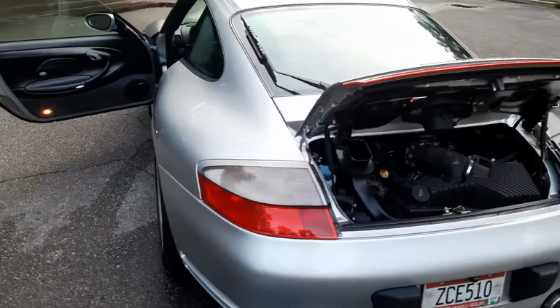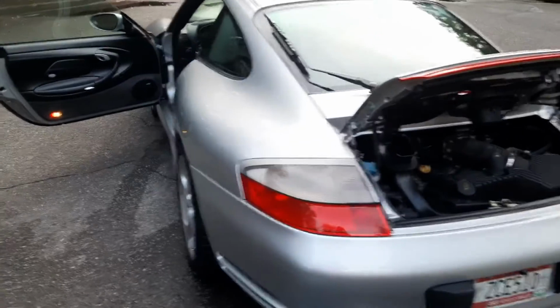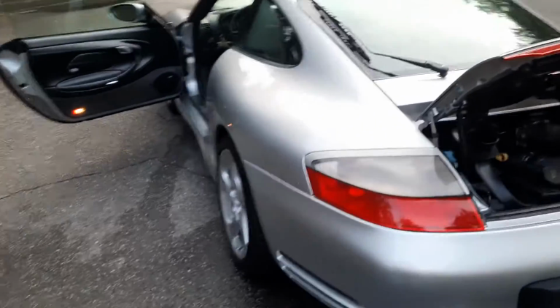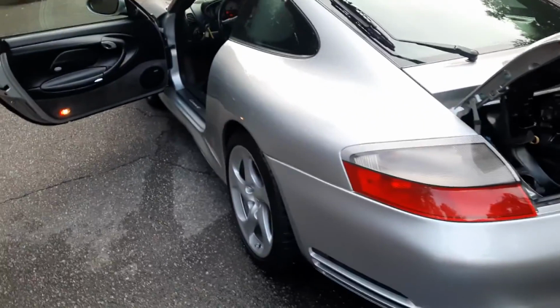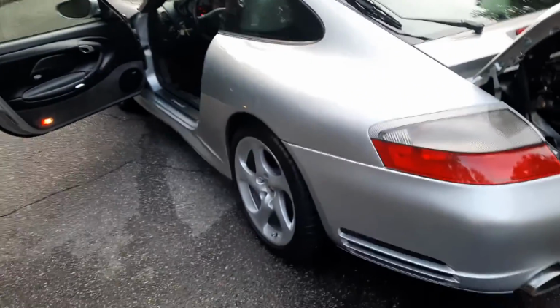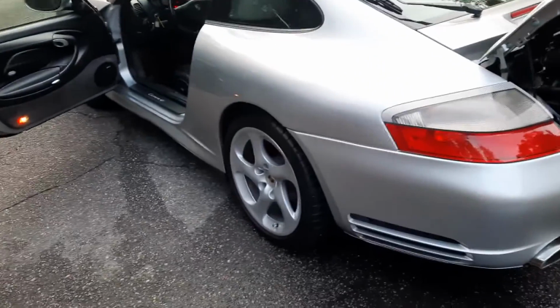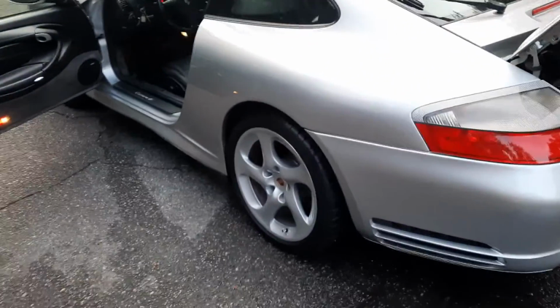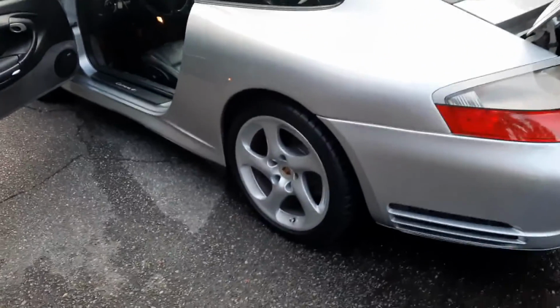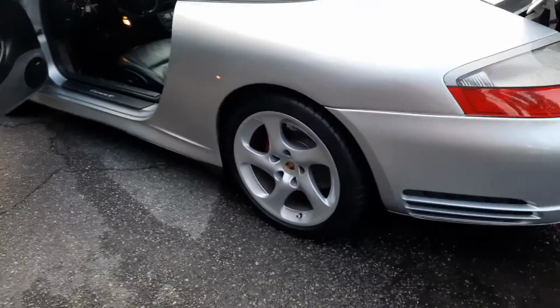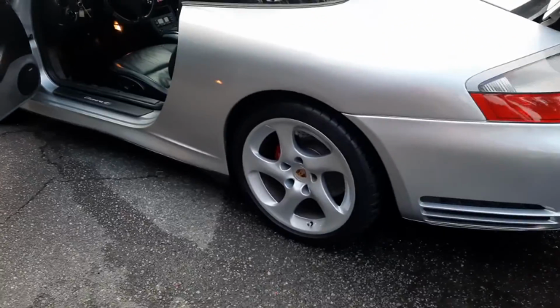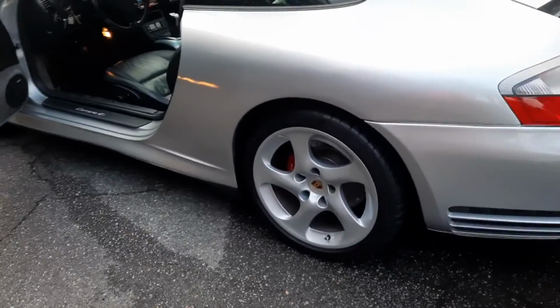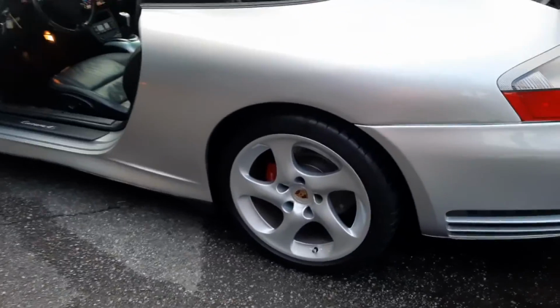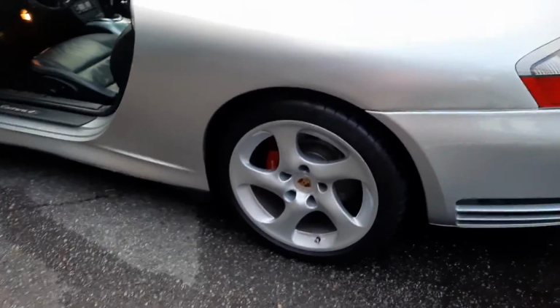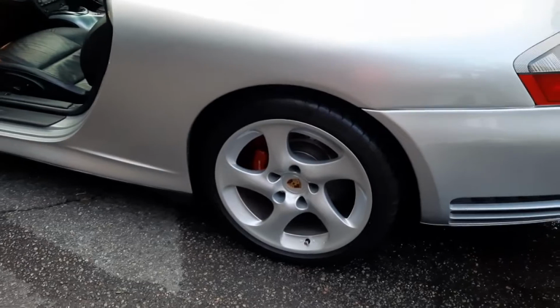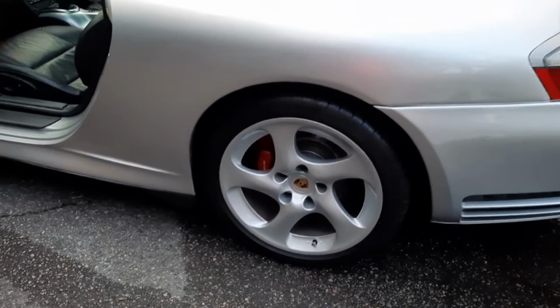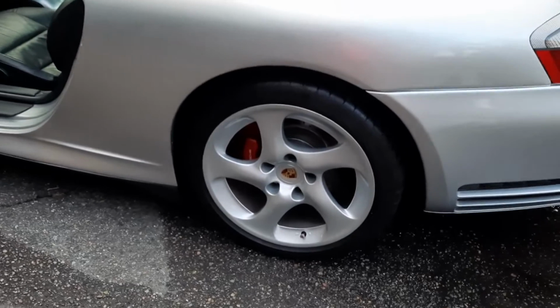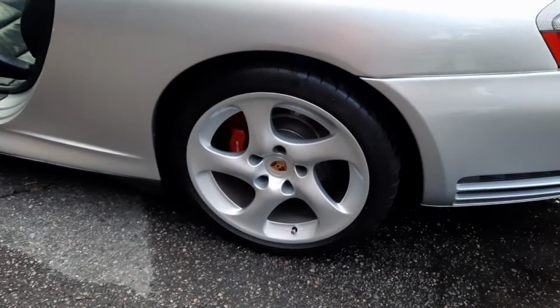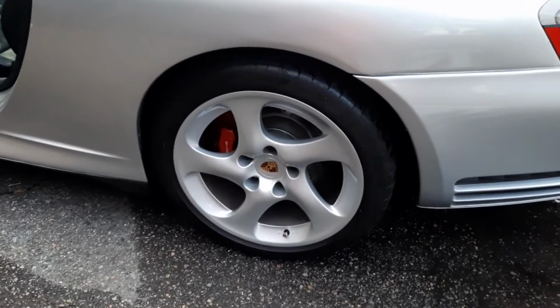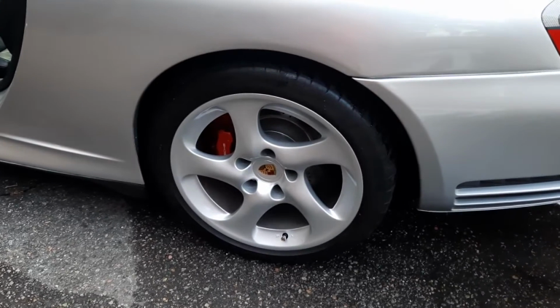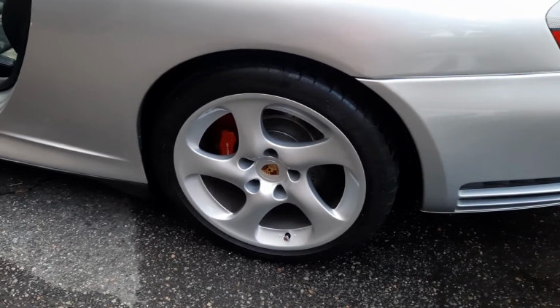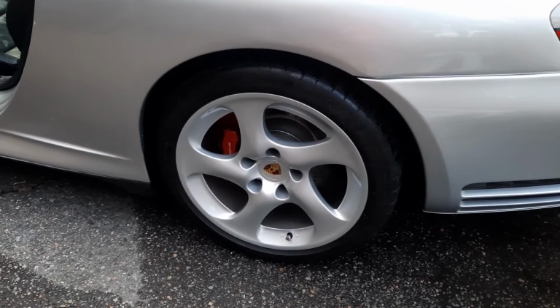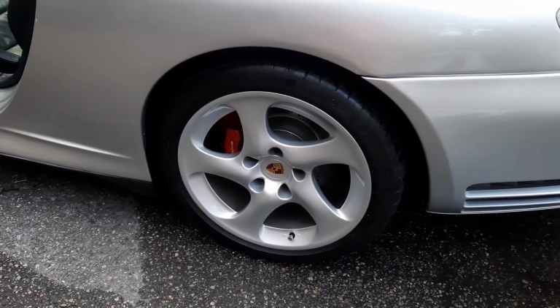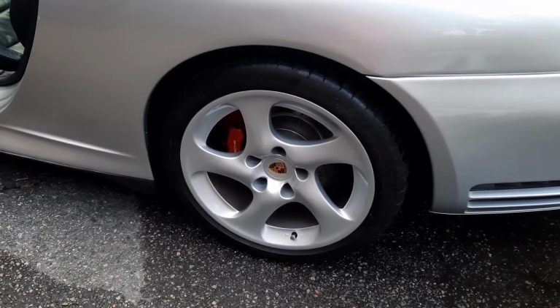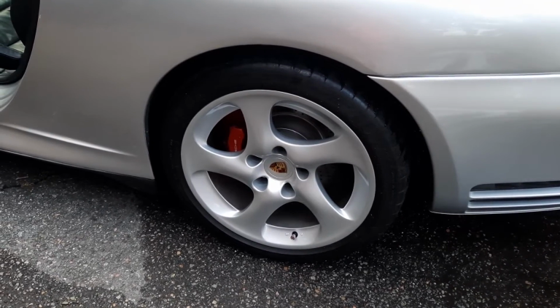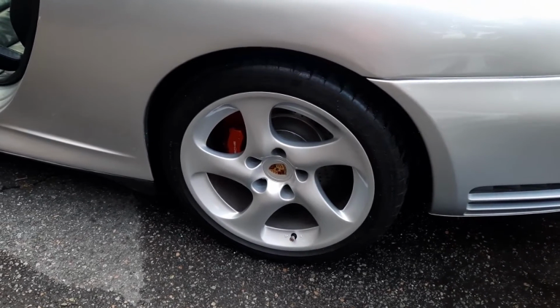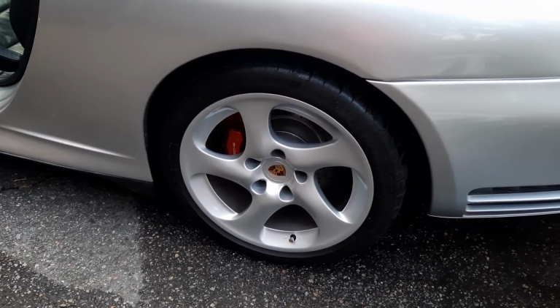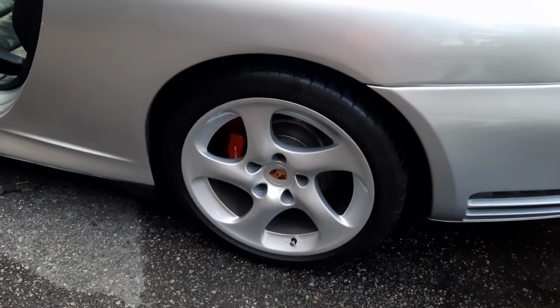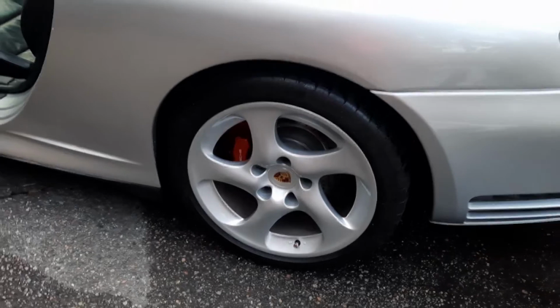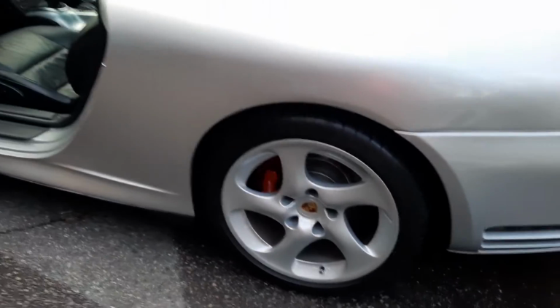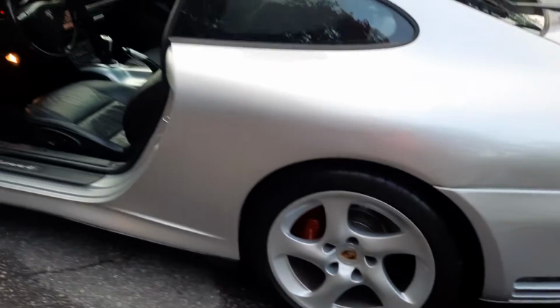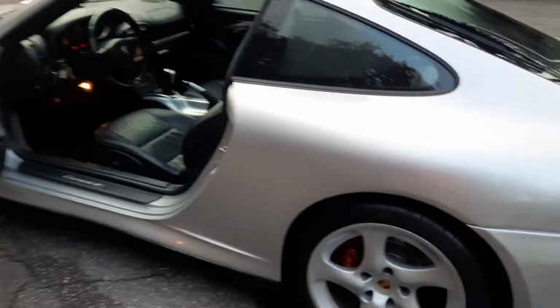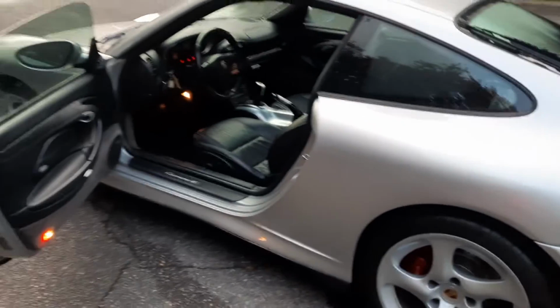The wheels on this car are perfect. The brakes look relatively new — there is no lip on the rotors. The PS4s are about a year old with little to no wear.